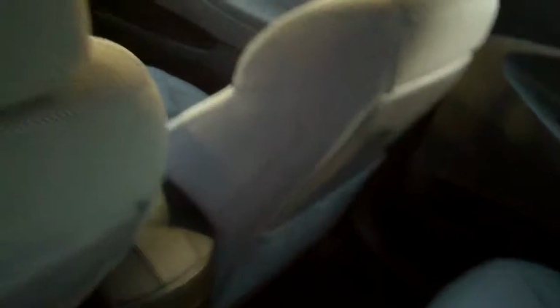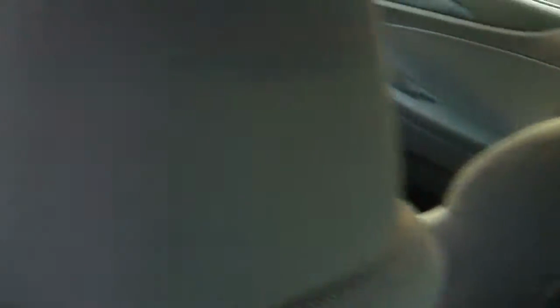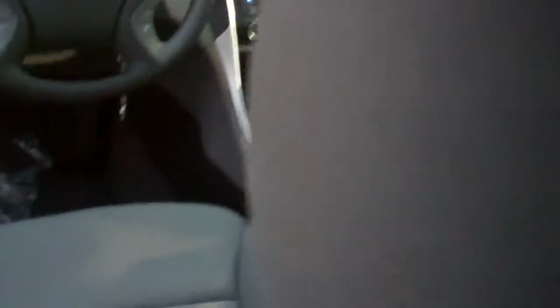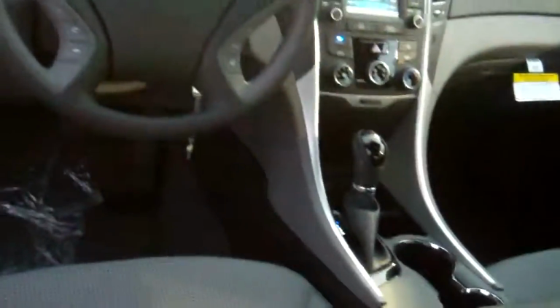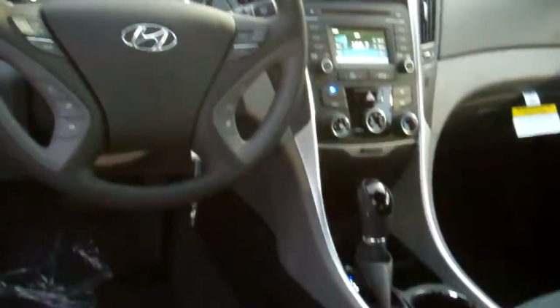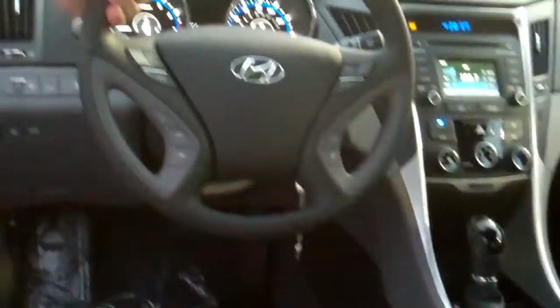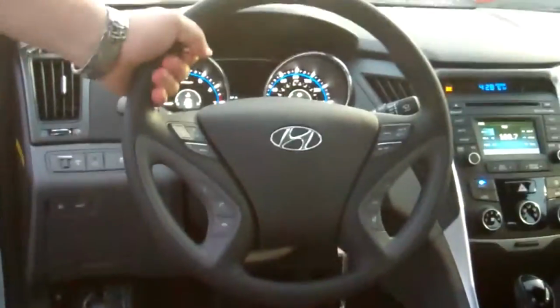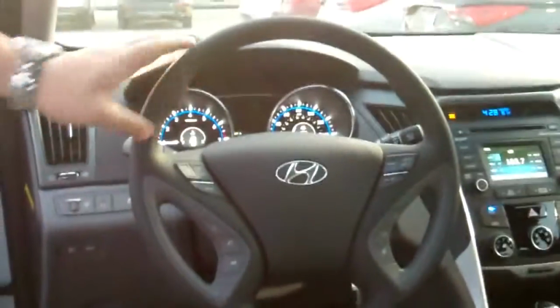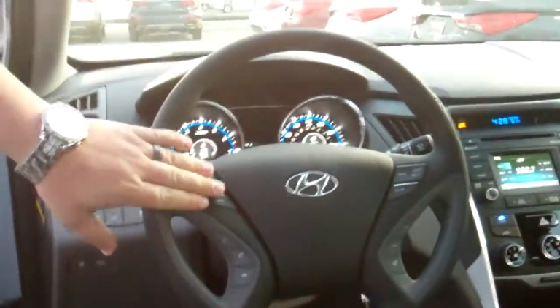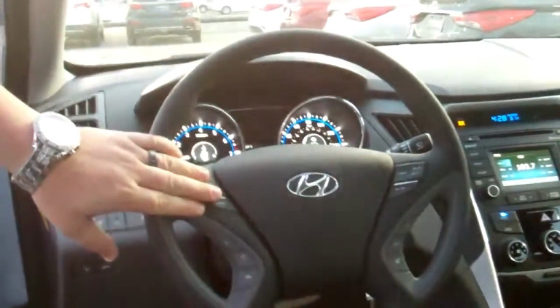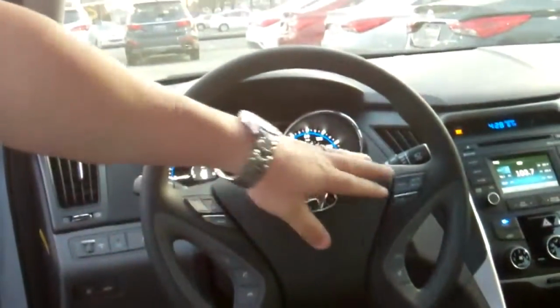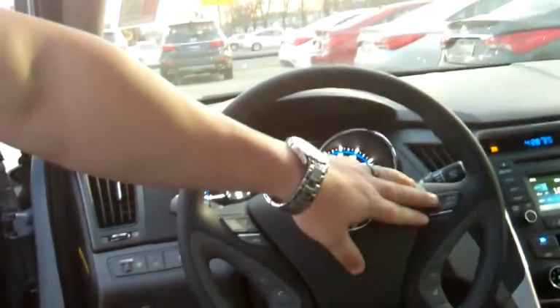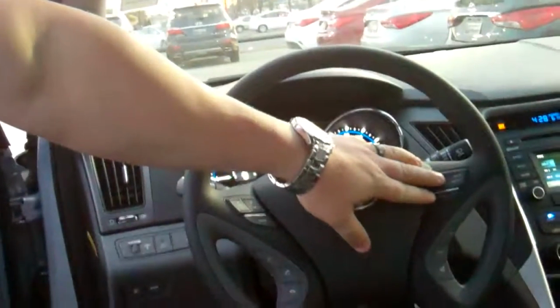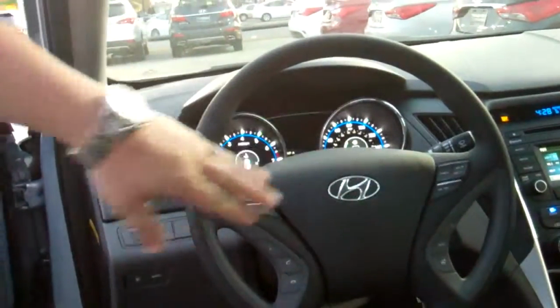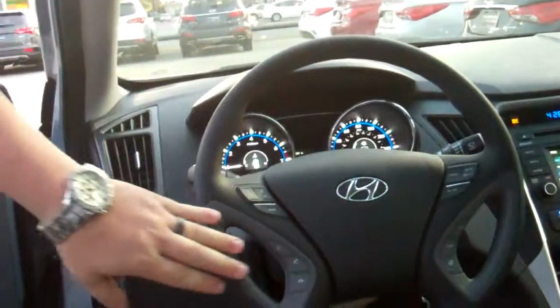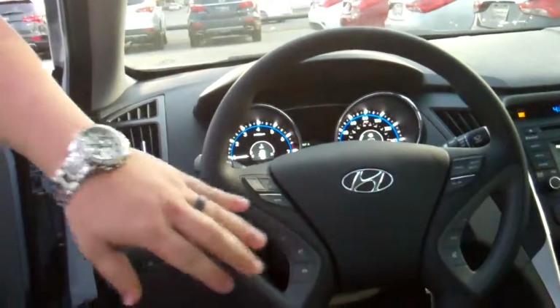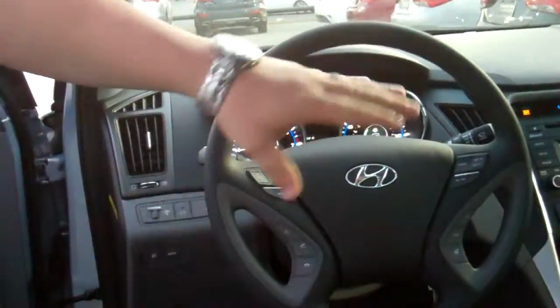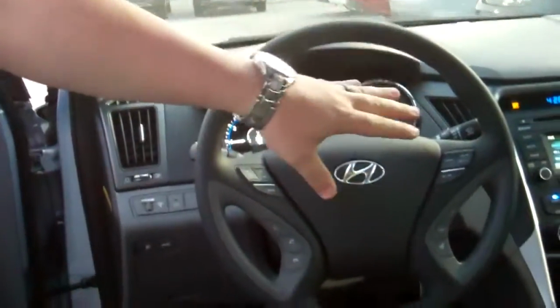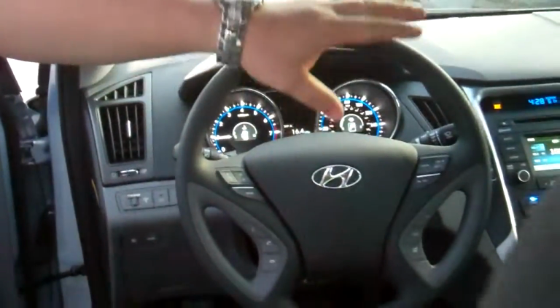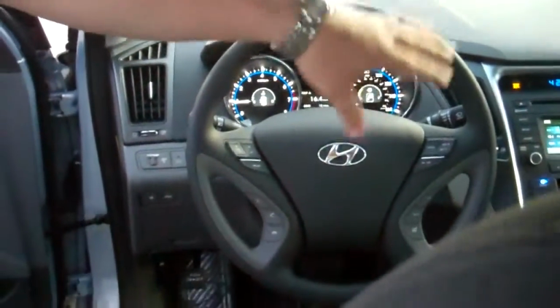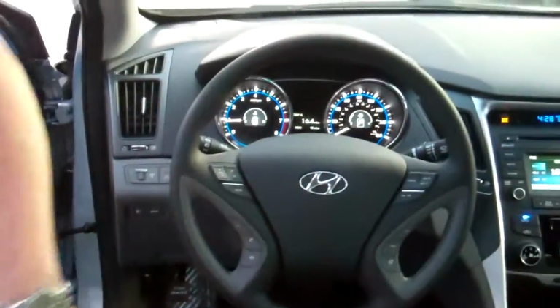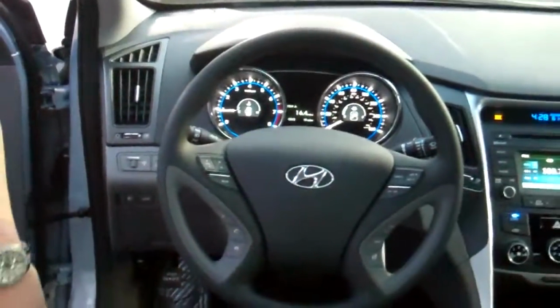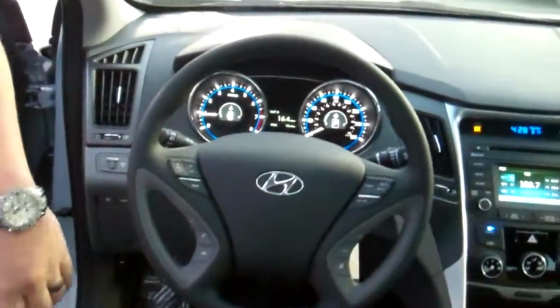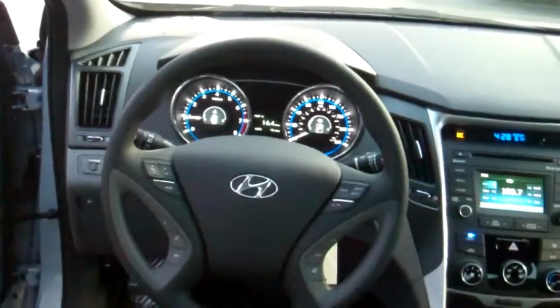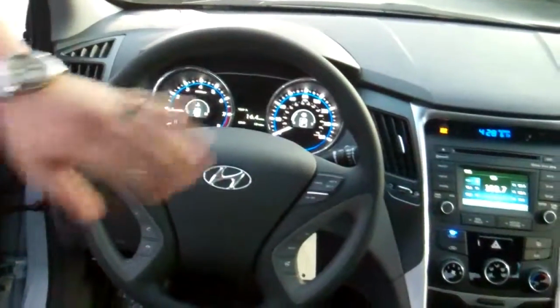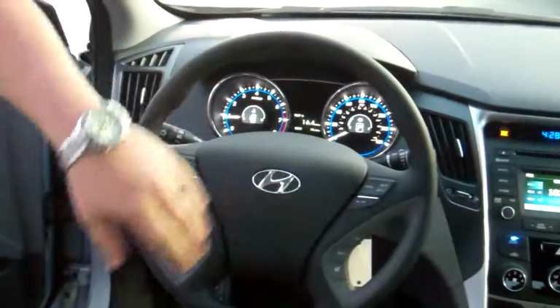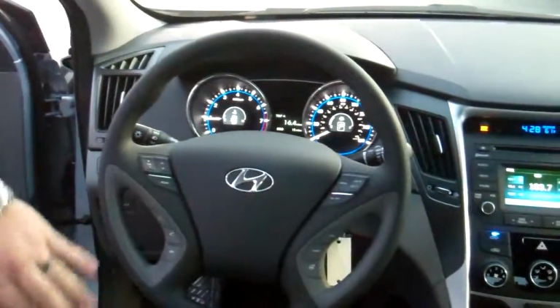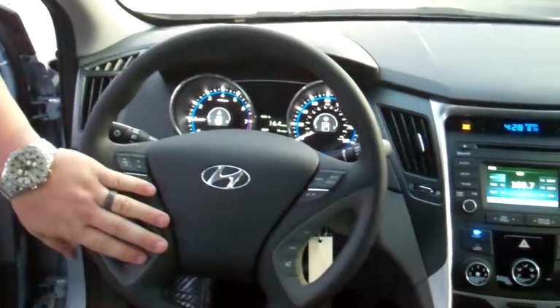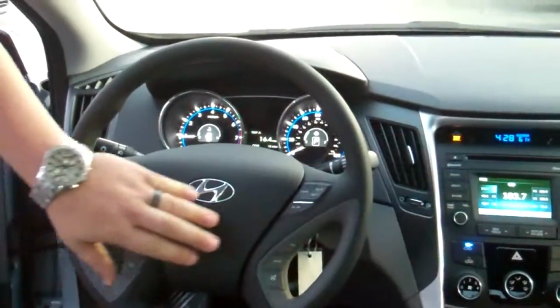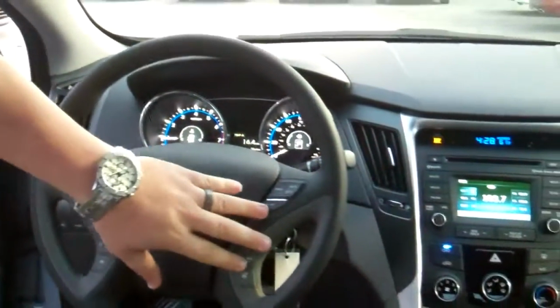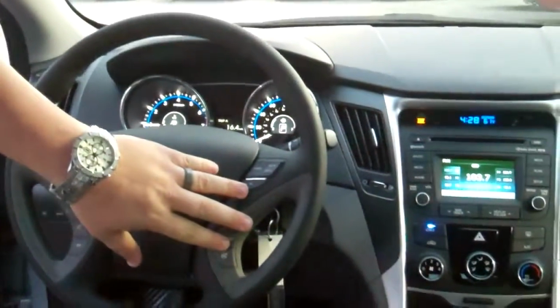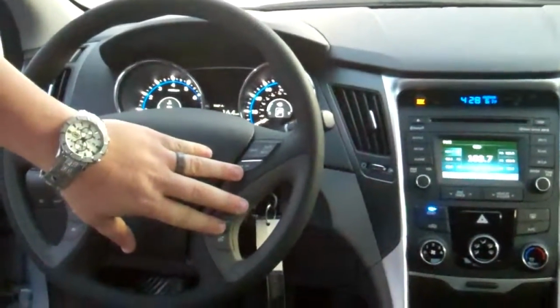In the front here on your steering wheel, you can see for your safety and convenience, we've got radio controls, cruise control, AM, FM, CD player, USB, iPod hookups. You've also got Bluetooth hands-free on your steering wheel, as well as your trip functions.